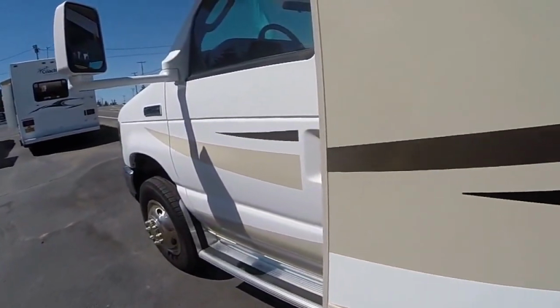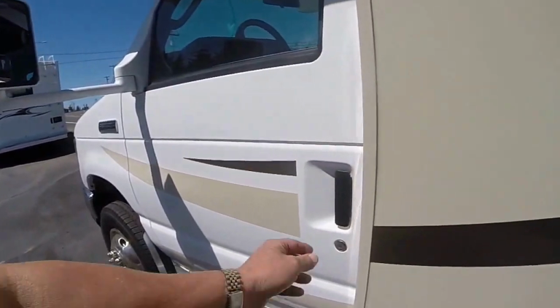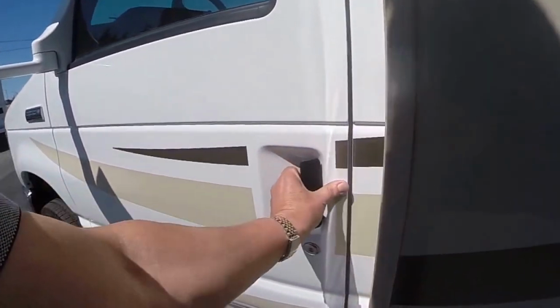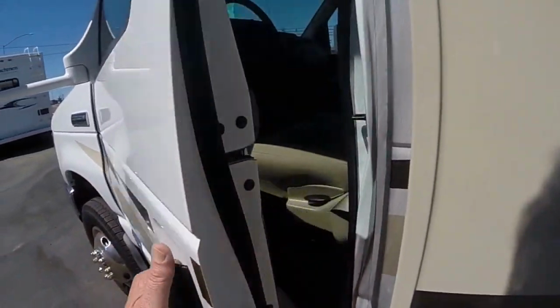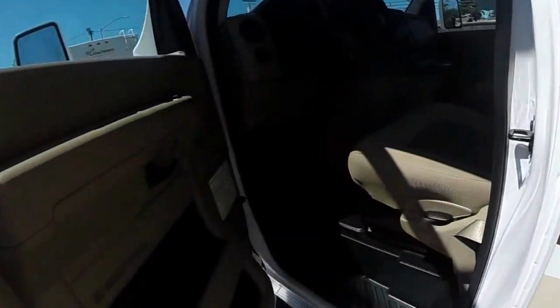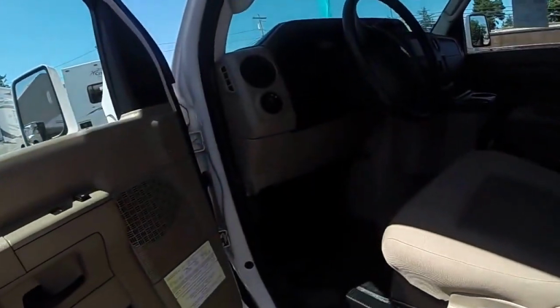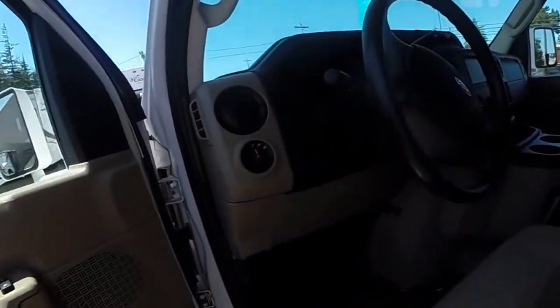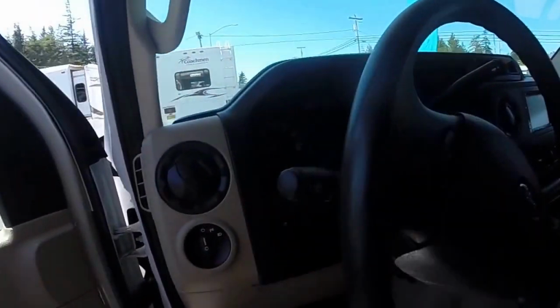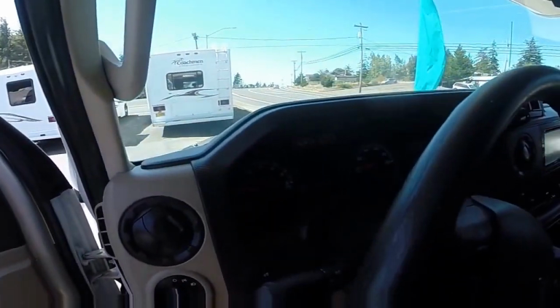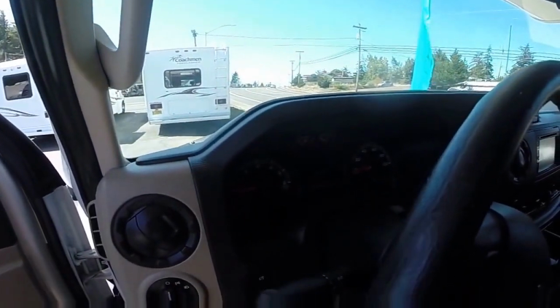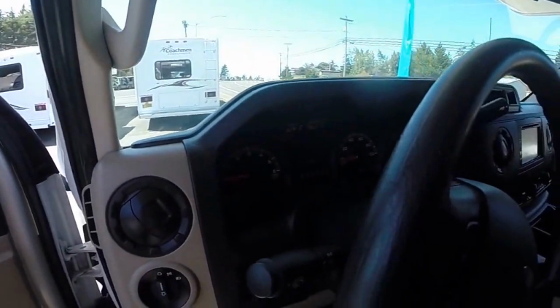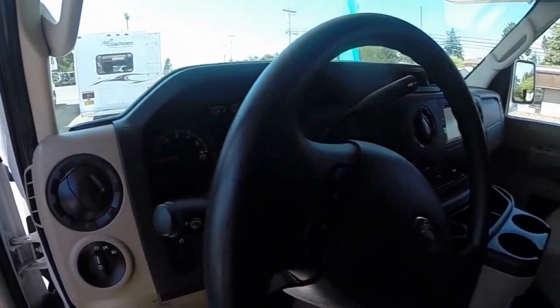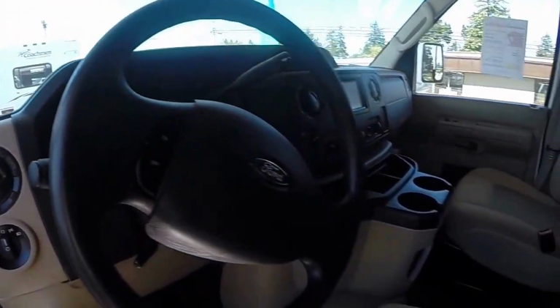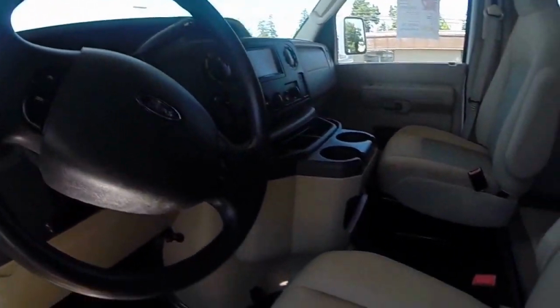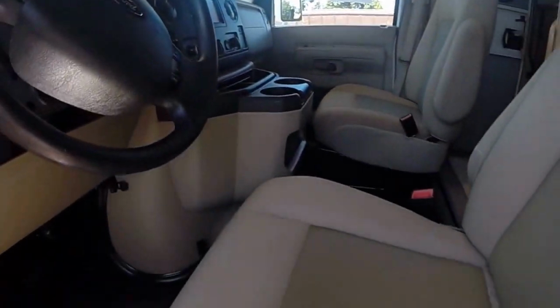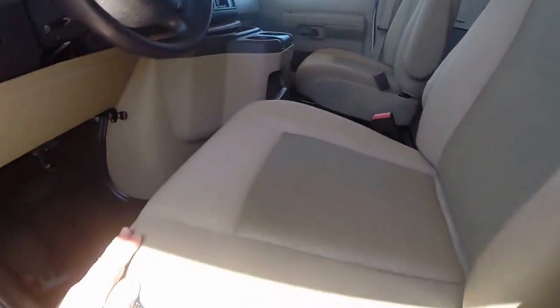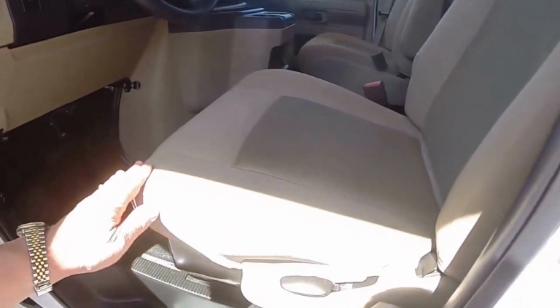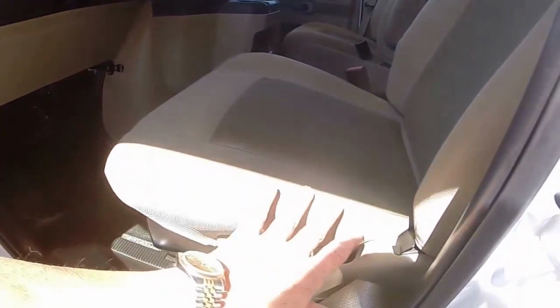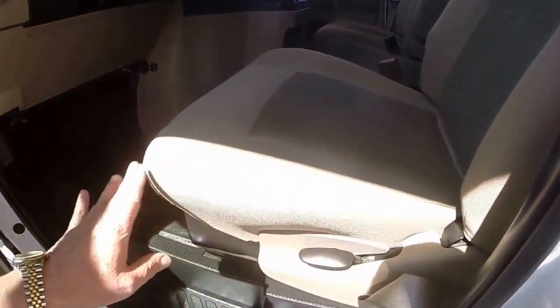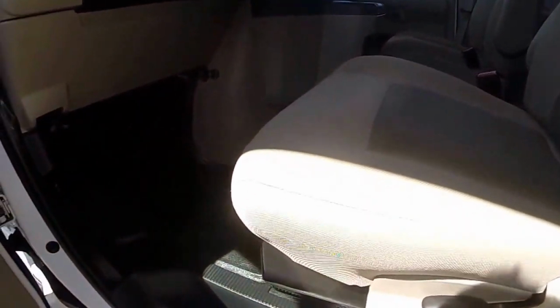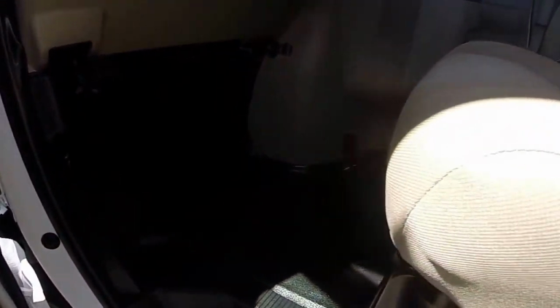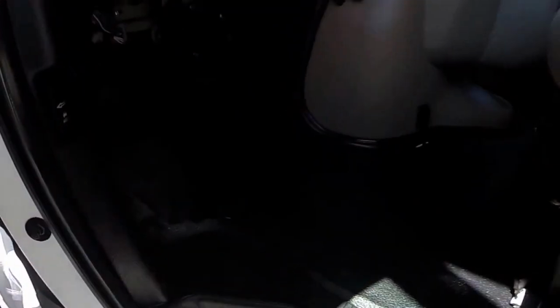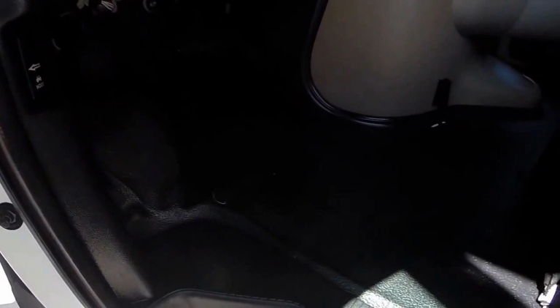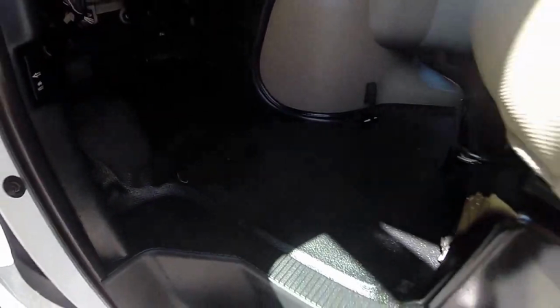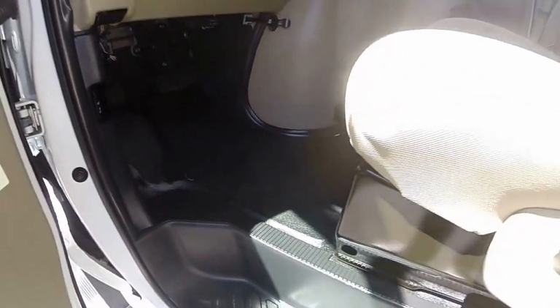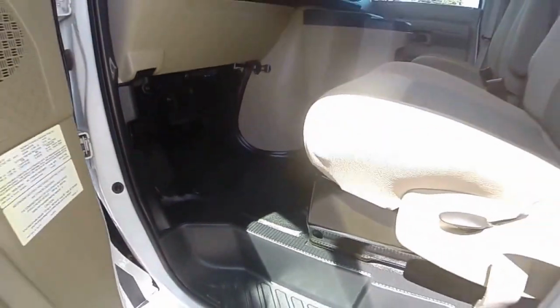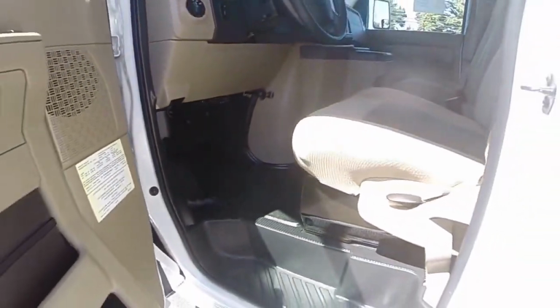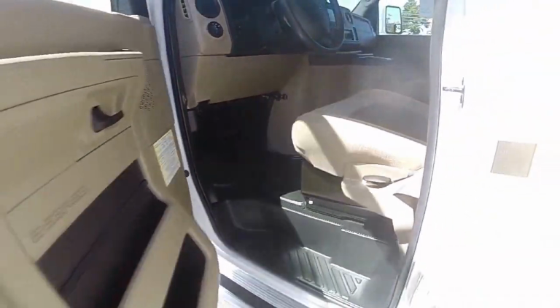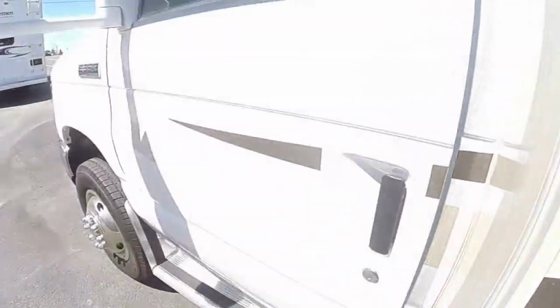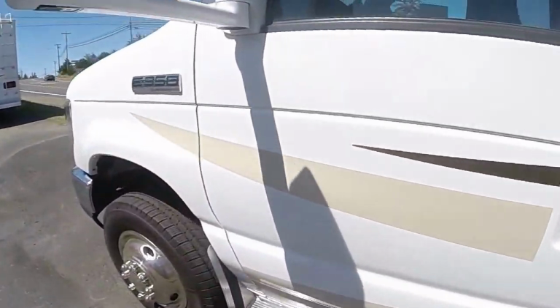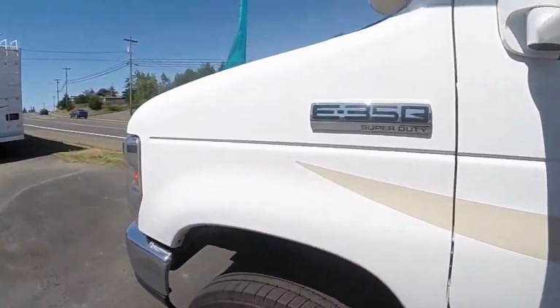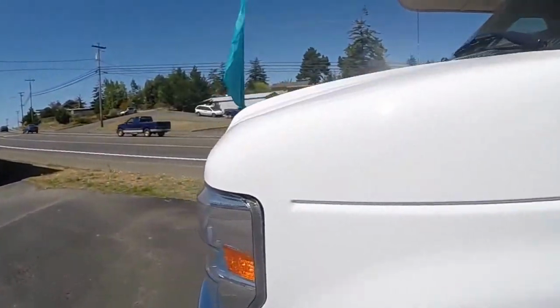Let's look inside. There are 21,000 miles on this coach and it looks like new — no tears, no wear signs. It's got the vinyl flooring for easy cleanup.